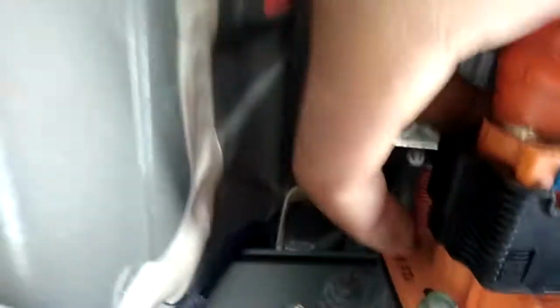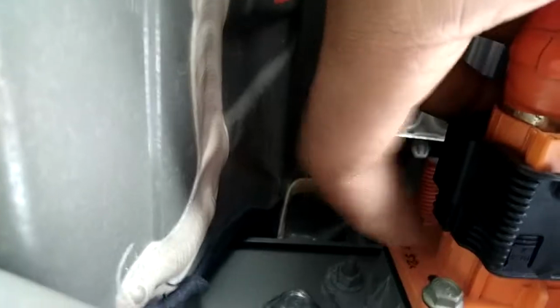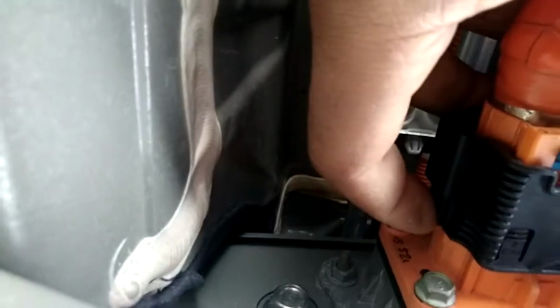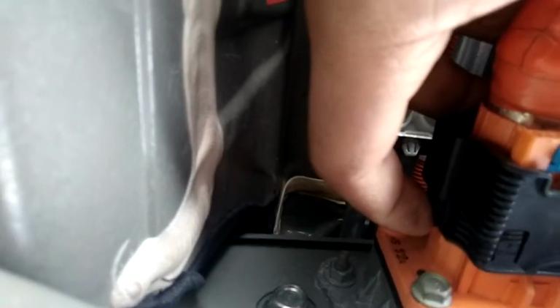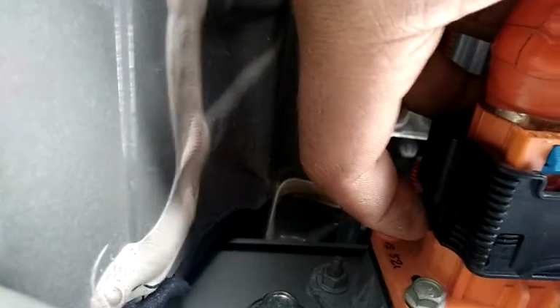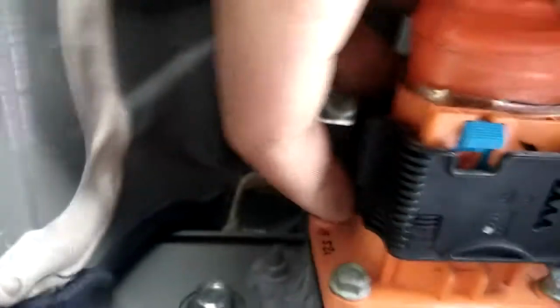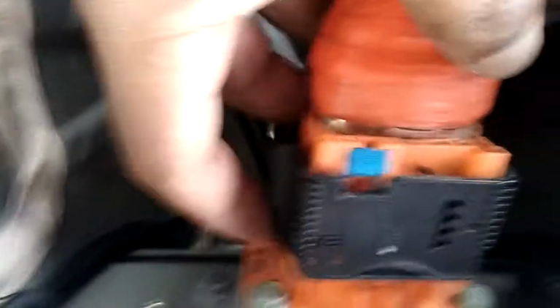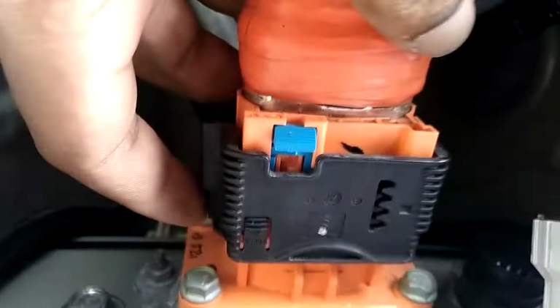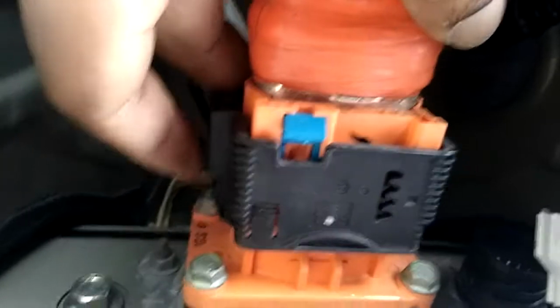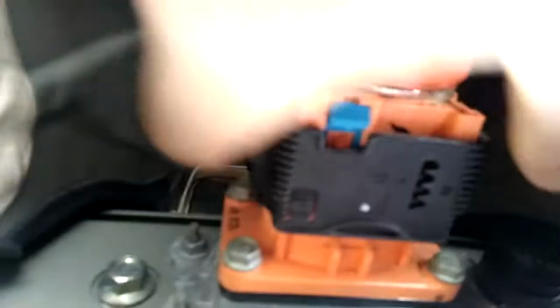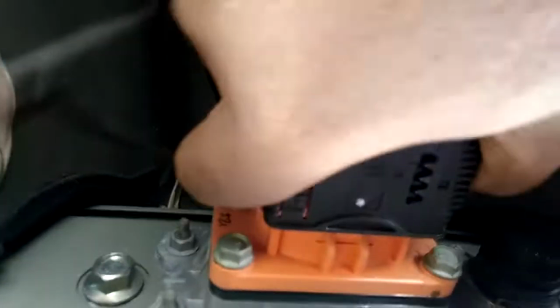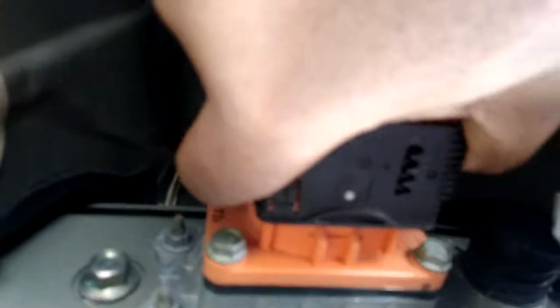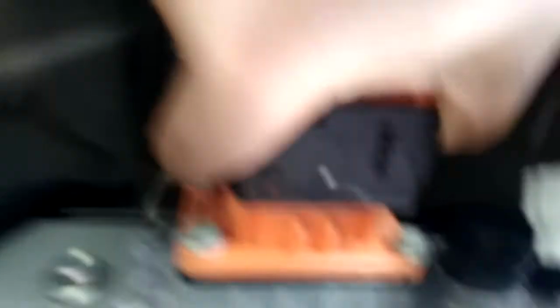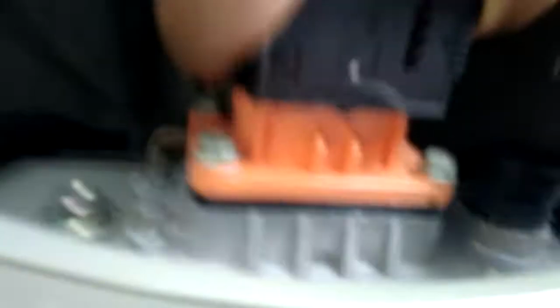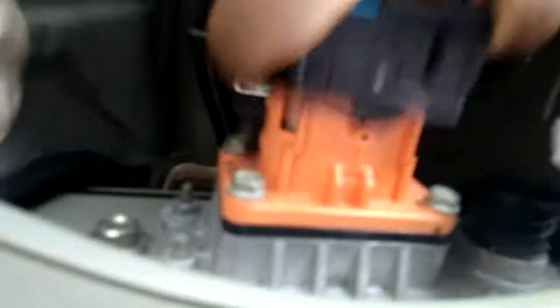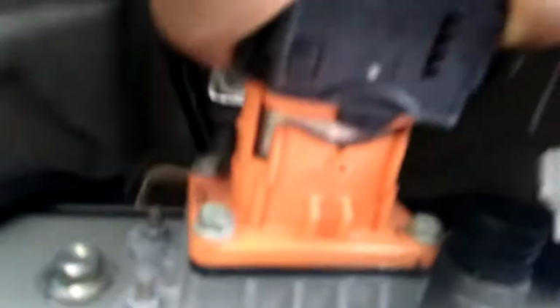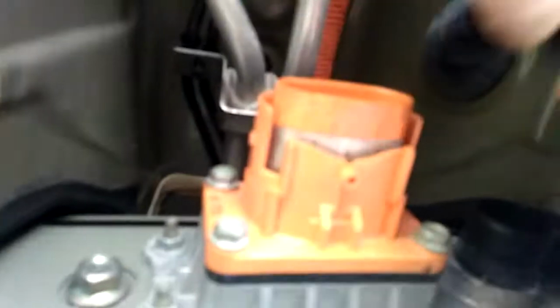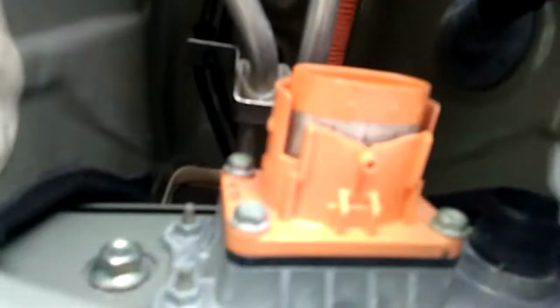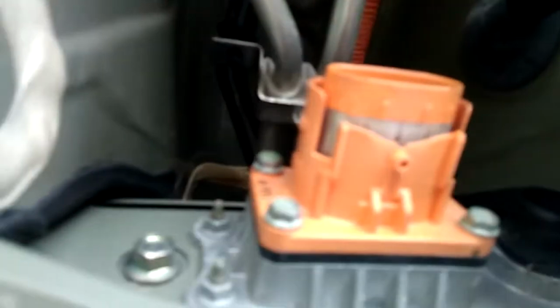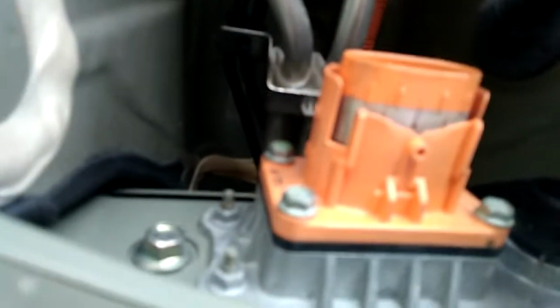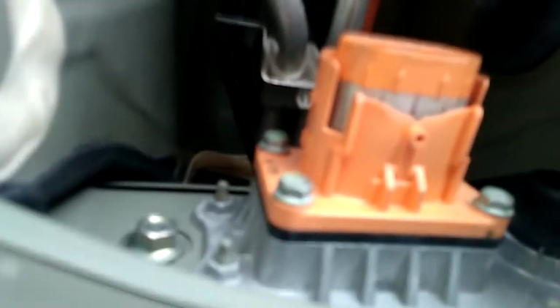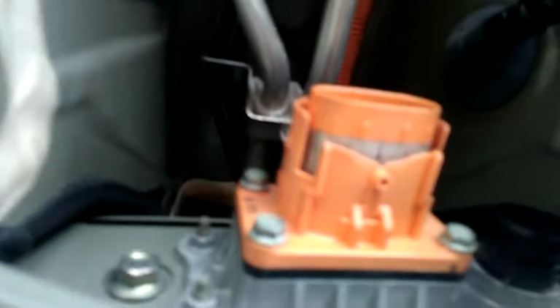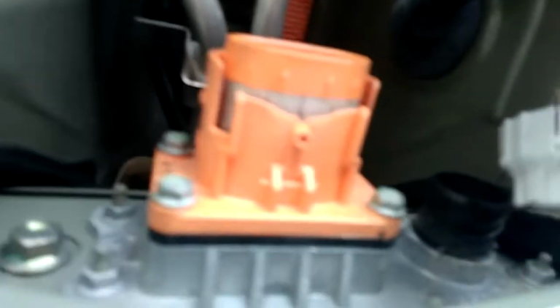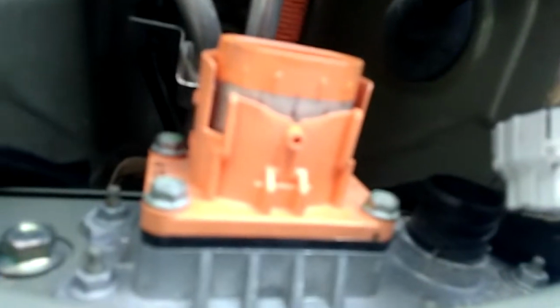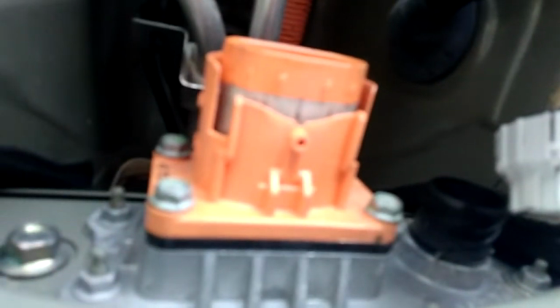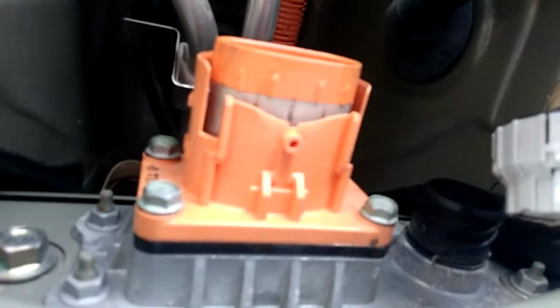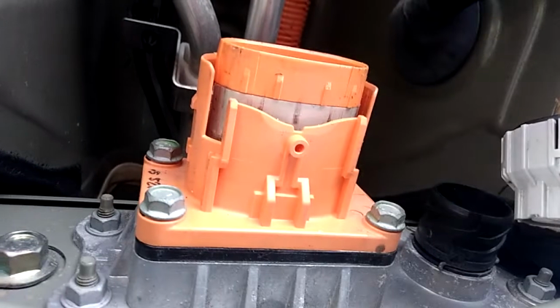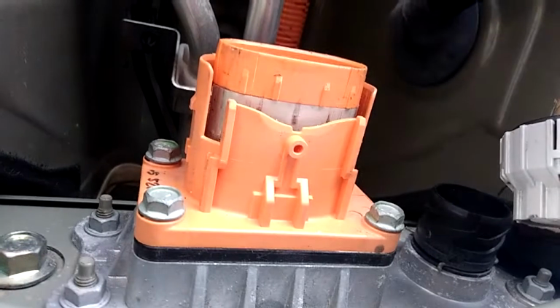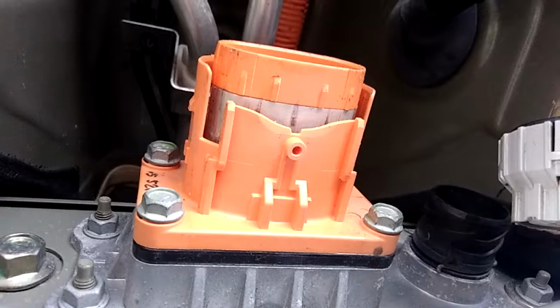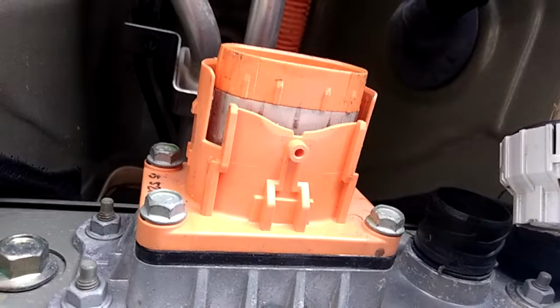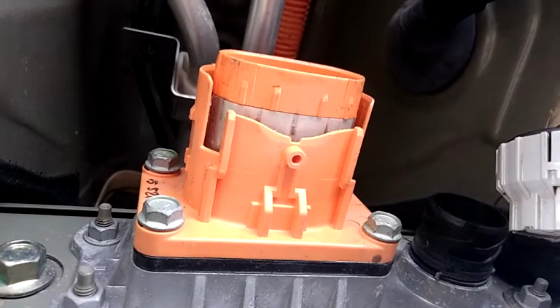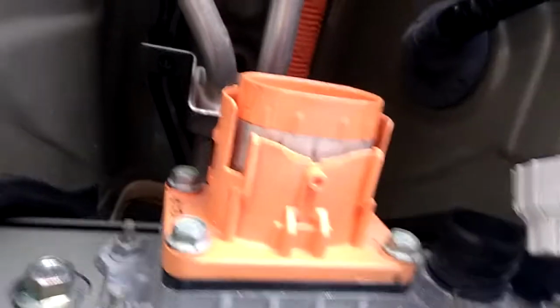Secondly, this button — you press it down, then you slide it back, and you slide both of them back. Then it comes out like this. Easy. But without knowing that, you will struggle with it.